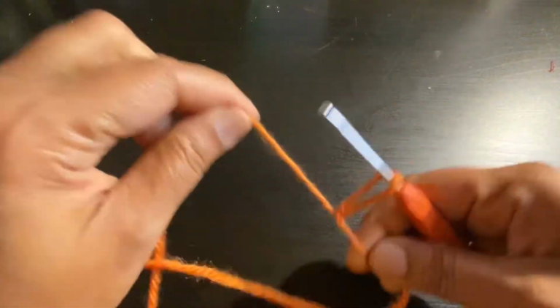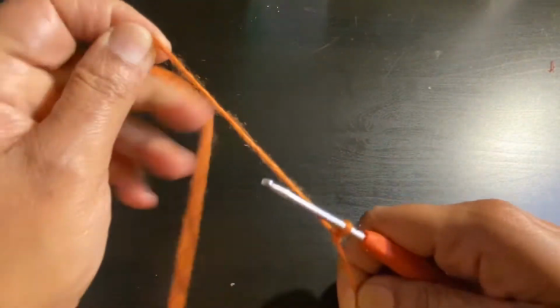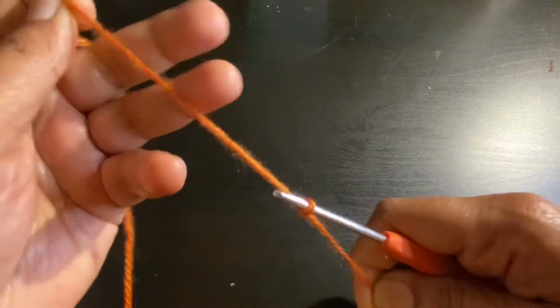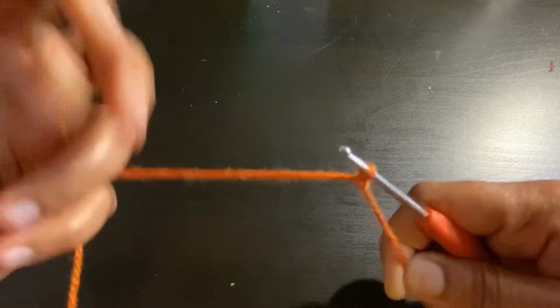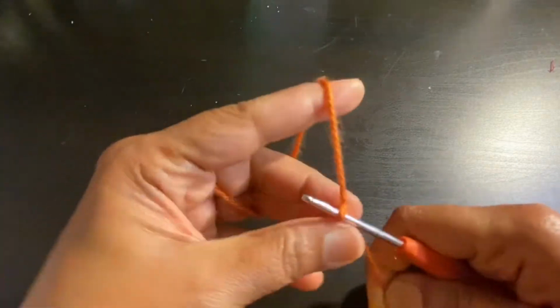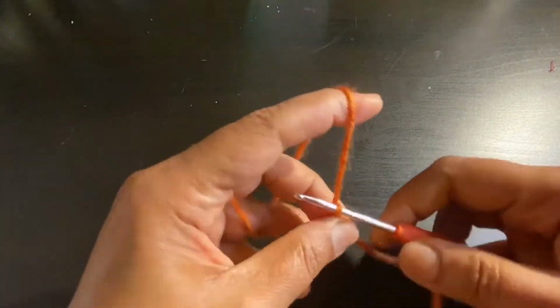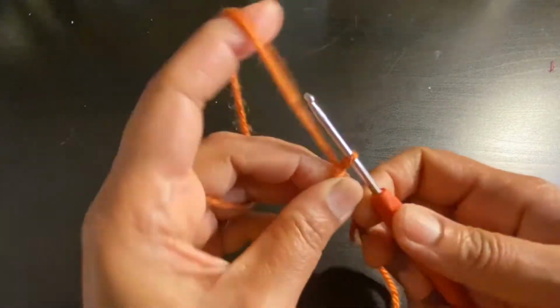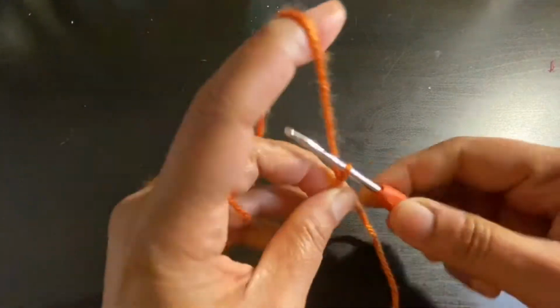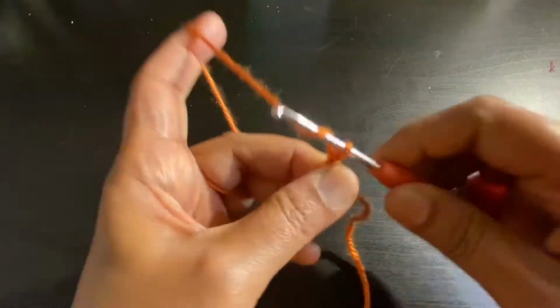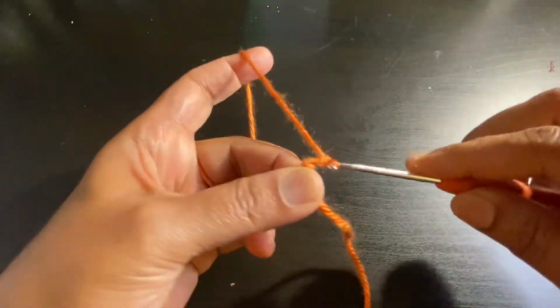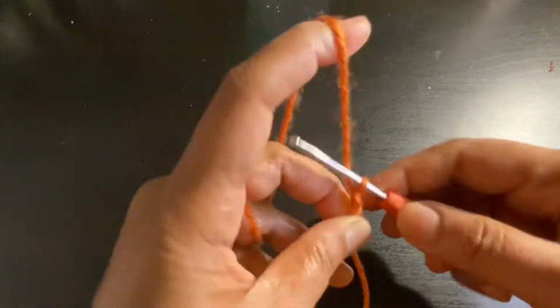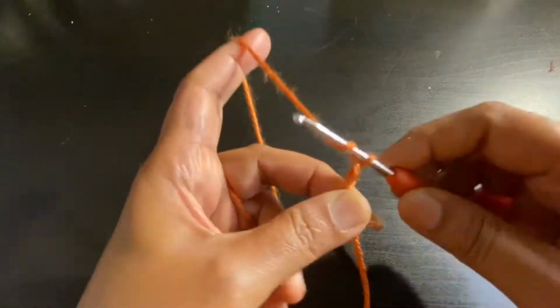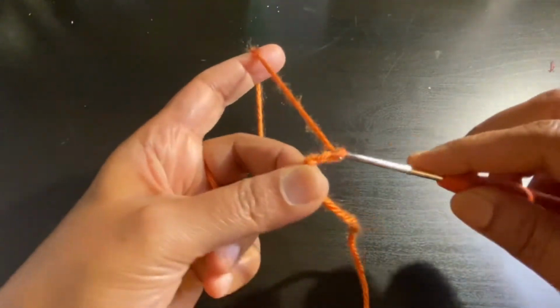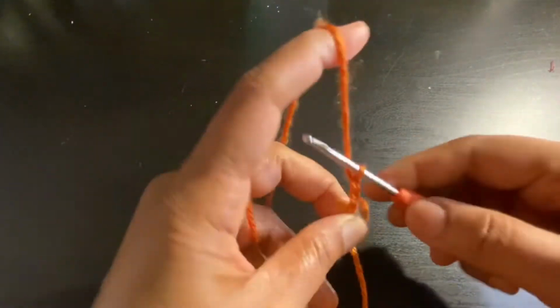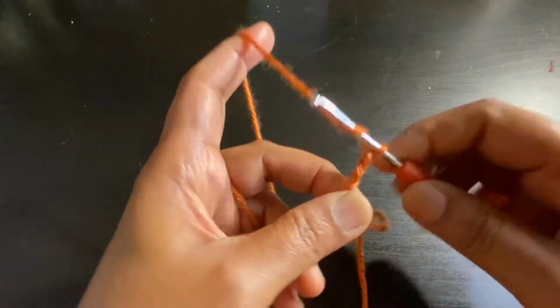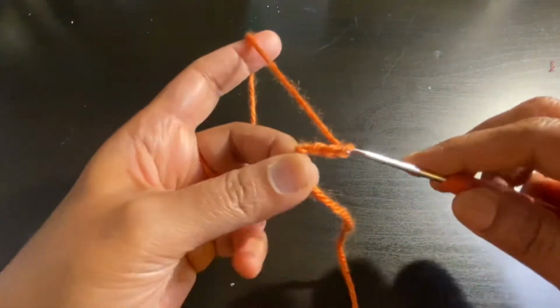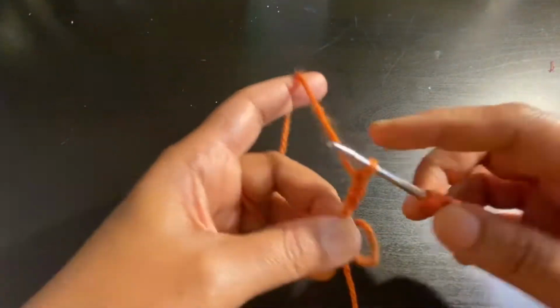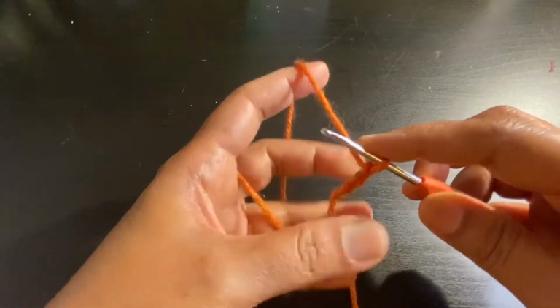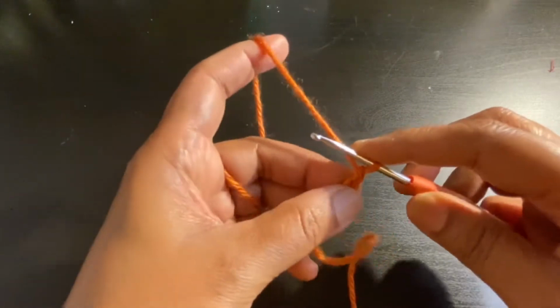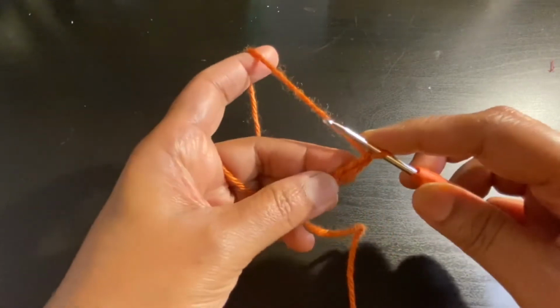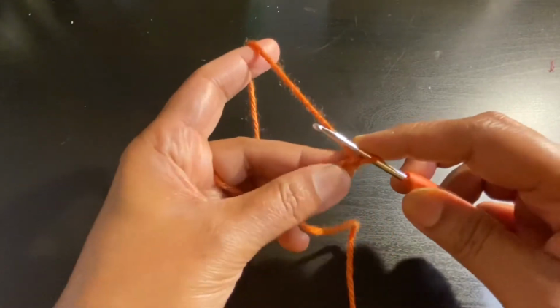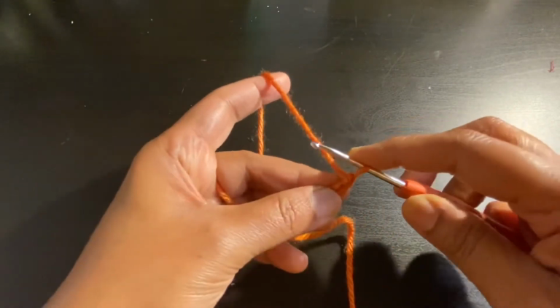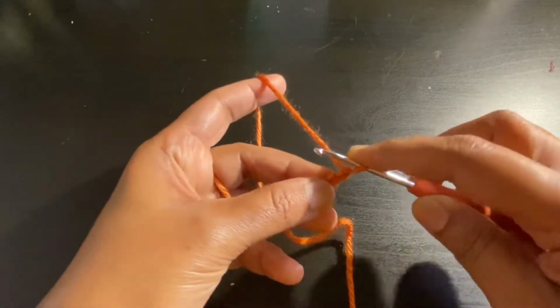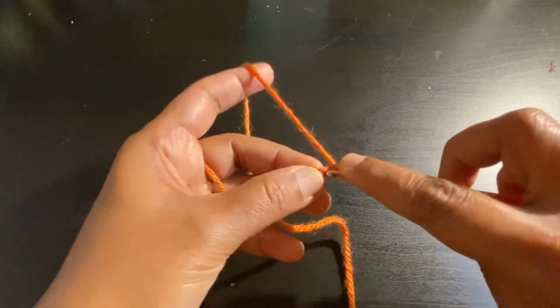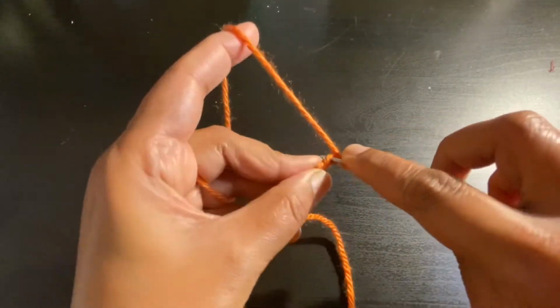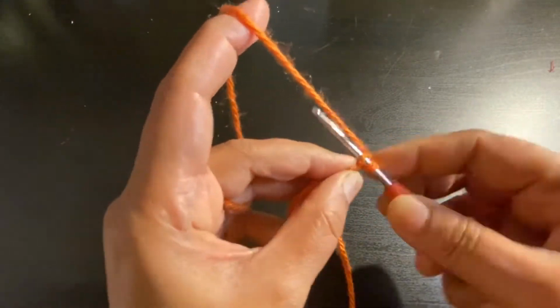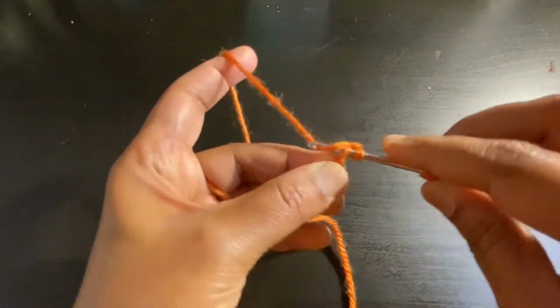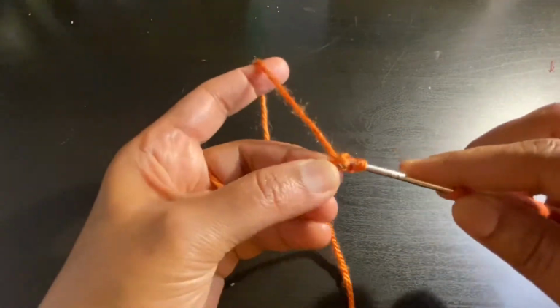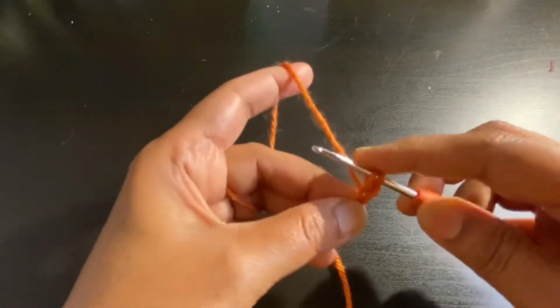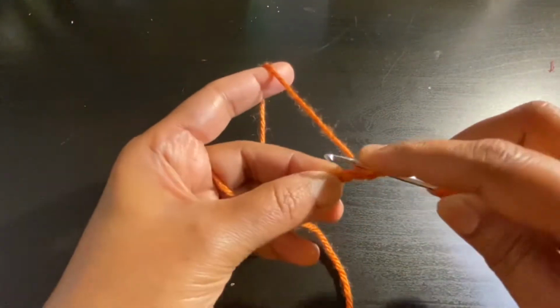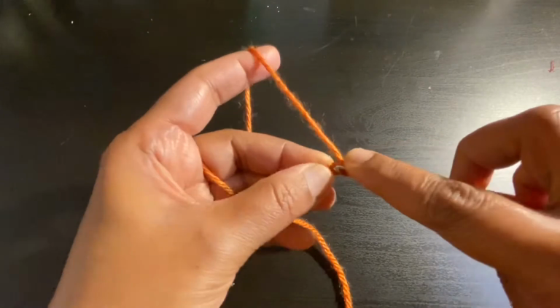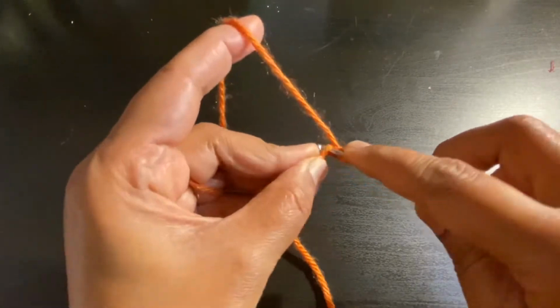First we are going to make a slip knot and then chain three. This is a very simple pattern — we are going to work the same thing over and over again. Now I'm going to insert my hook from the second loop from the hook.